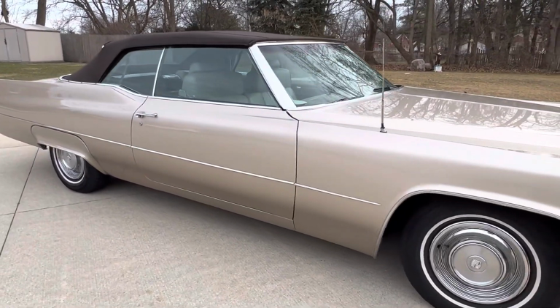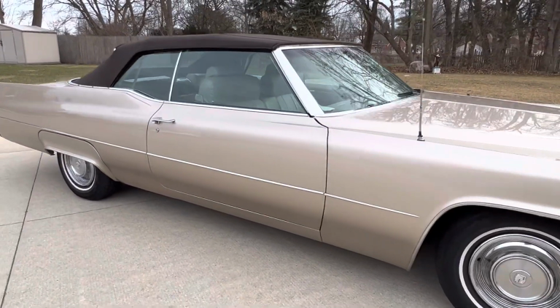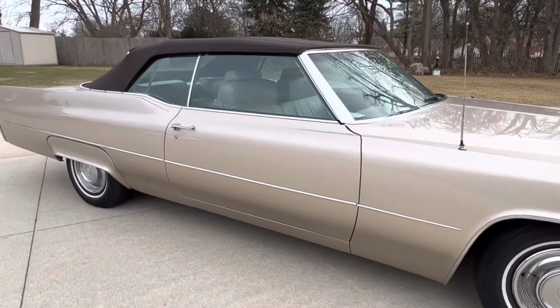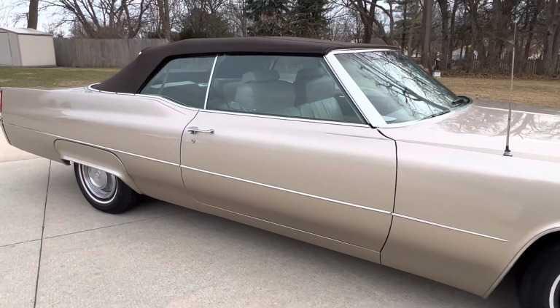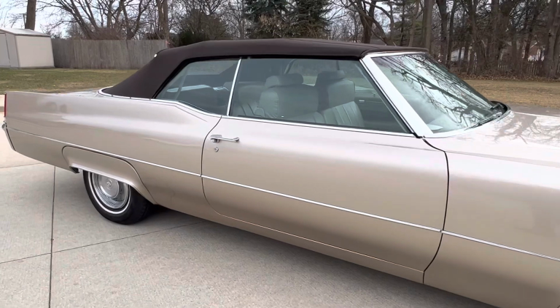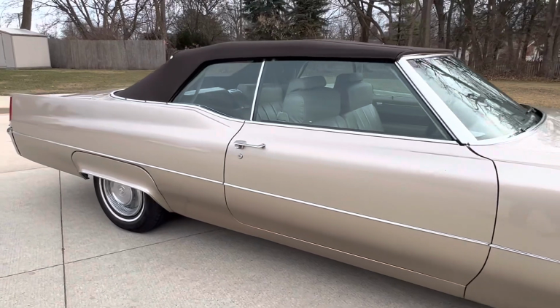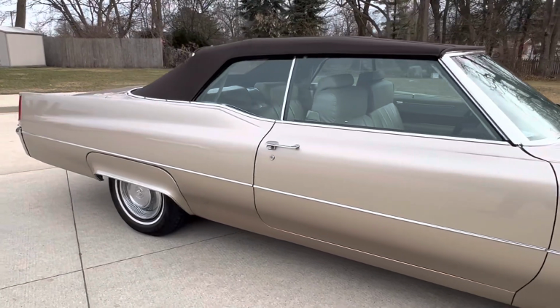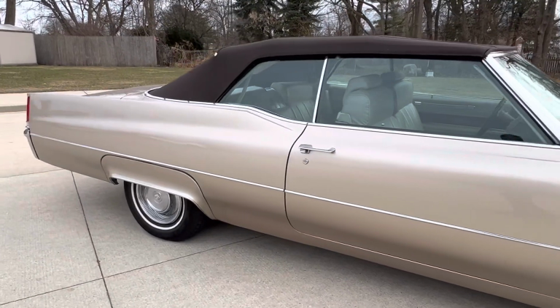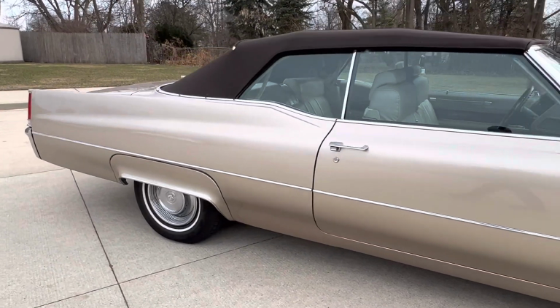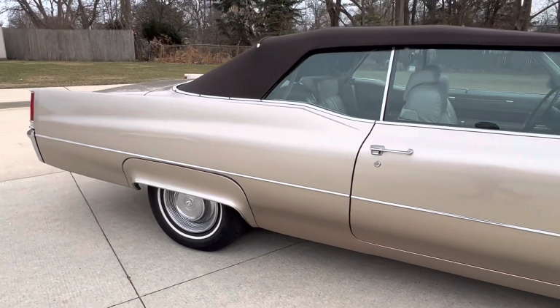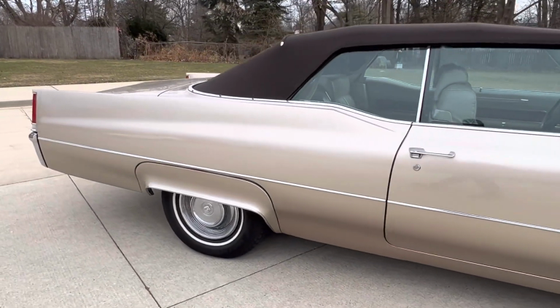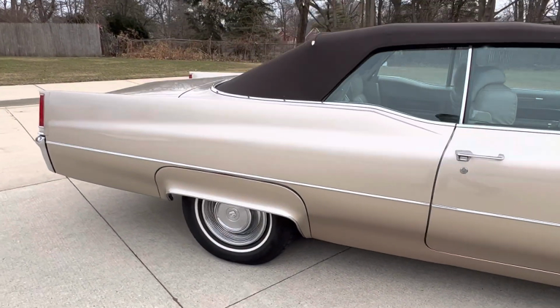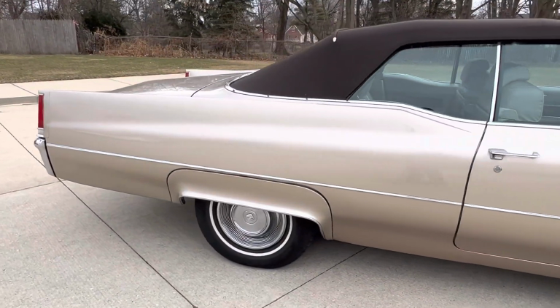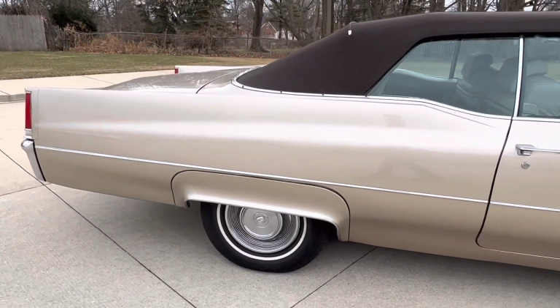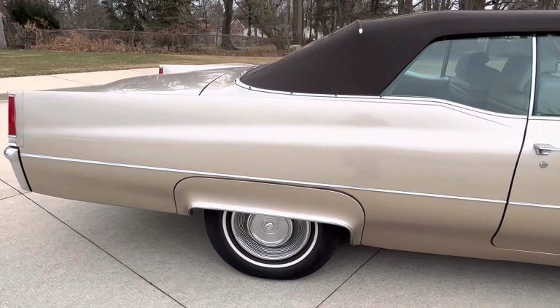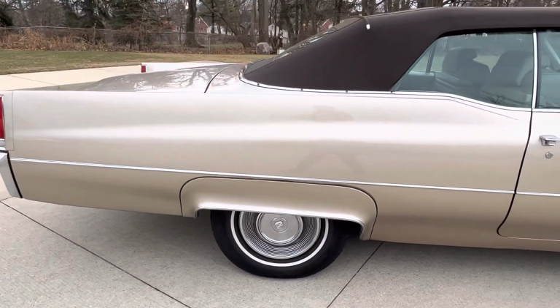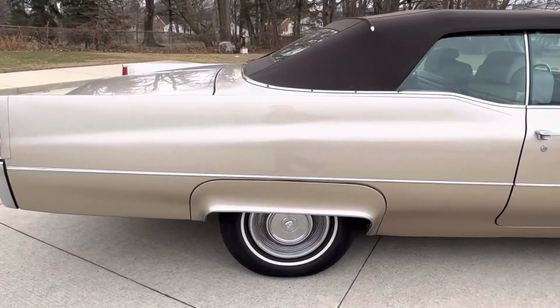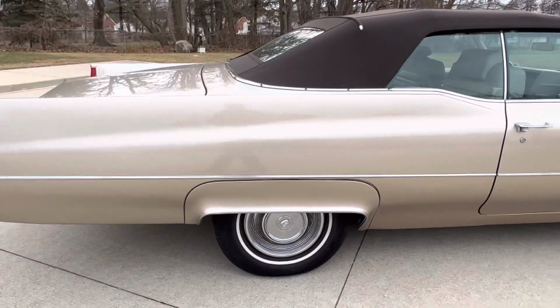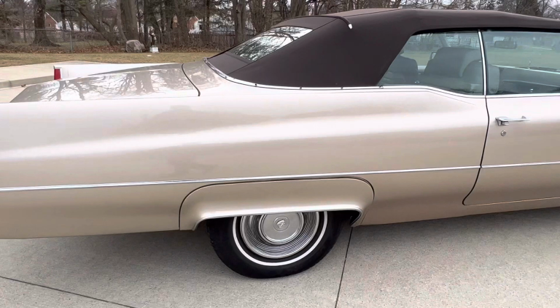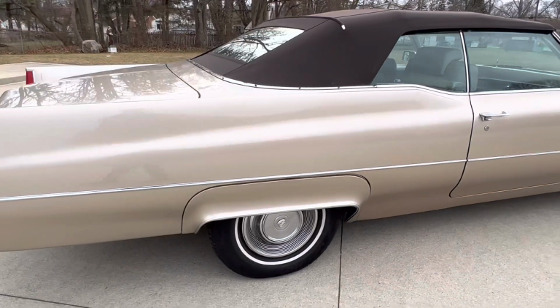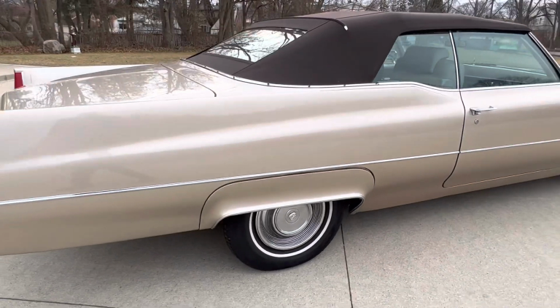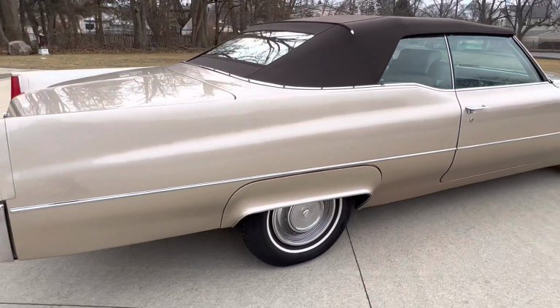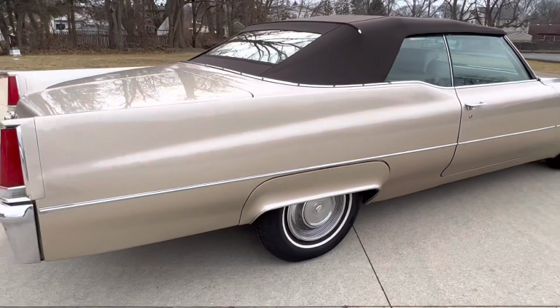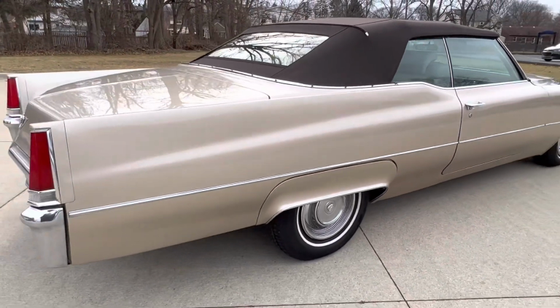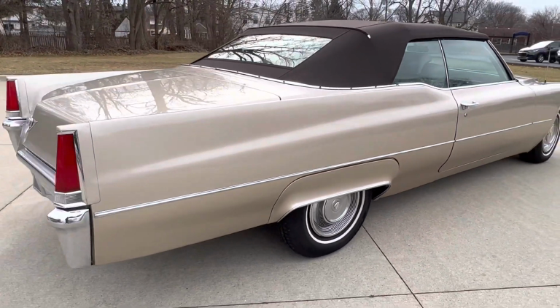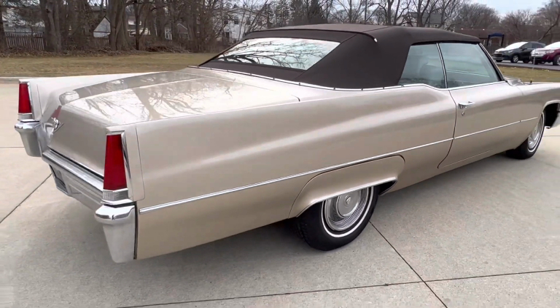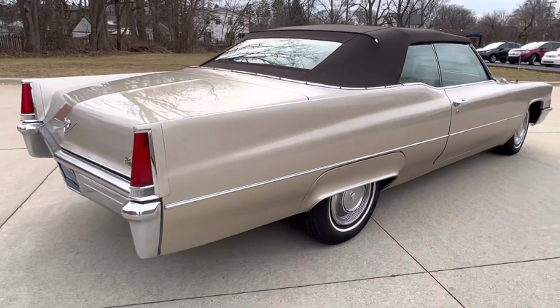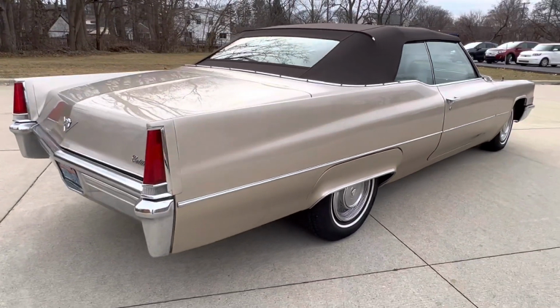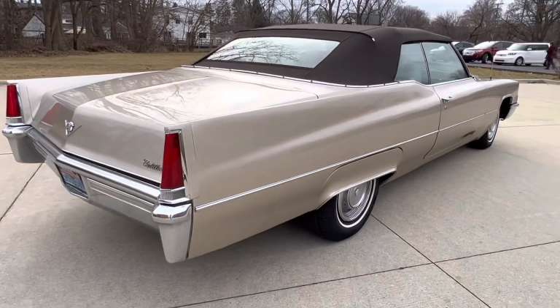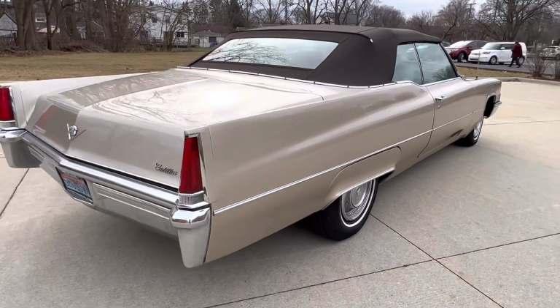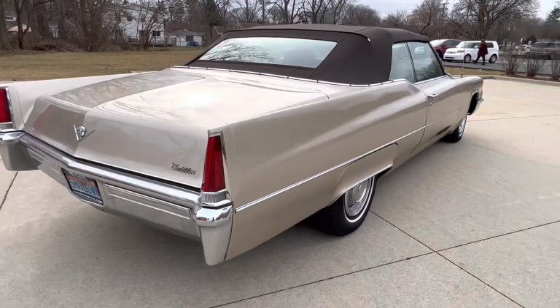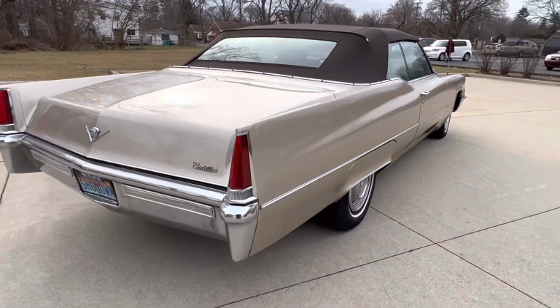The tires were replaced and are in really nice shape — radial tires. It's got a good look to it. All the lines are really nice, nice straight body.